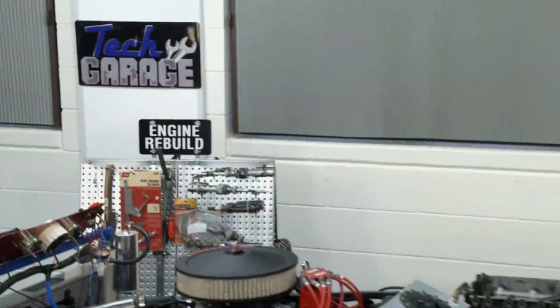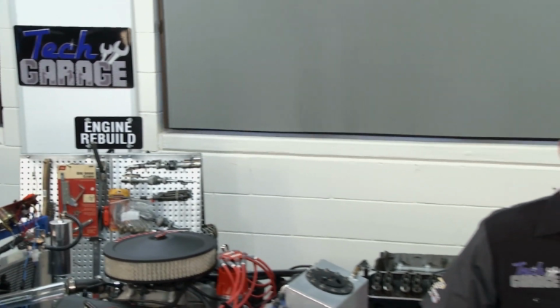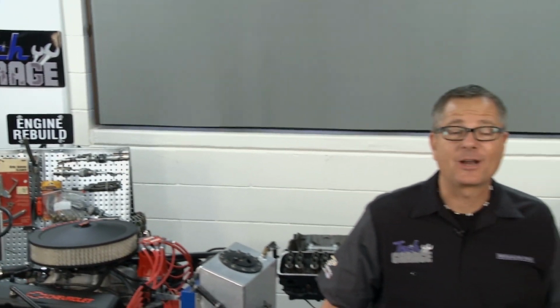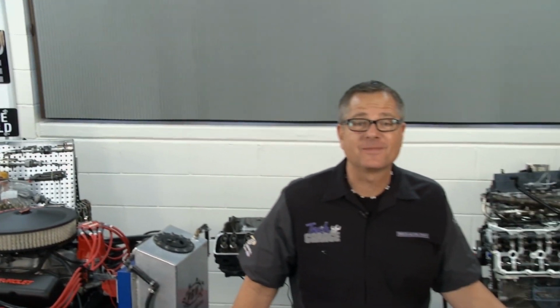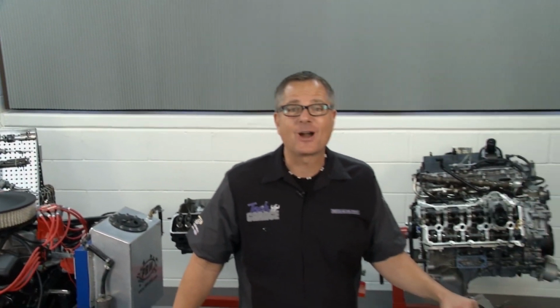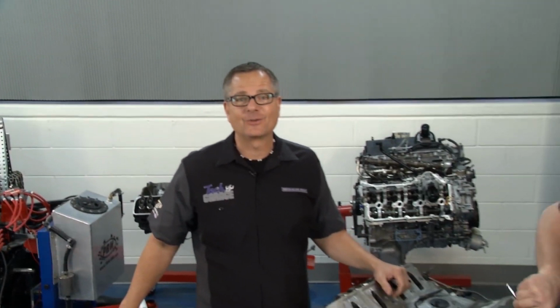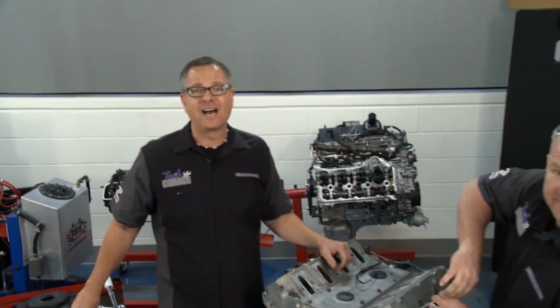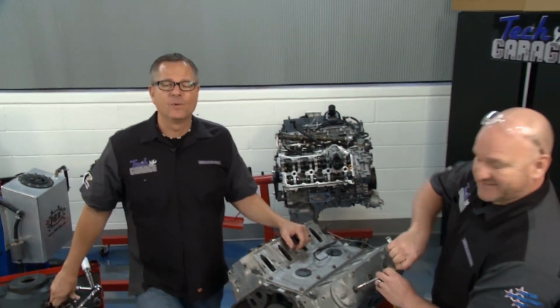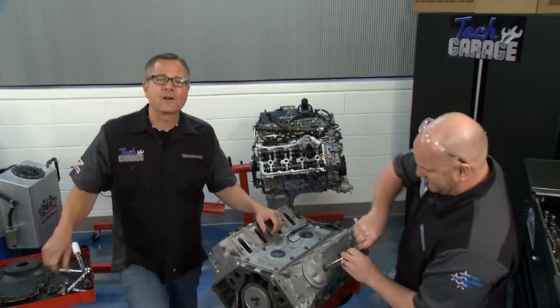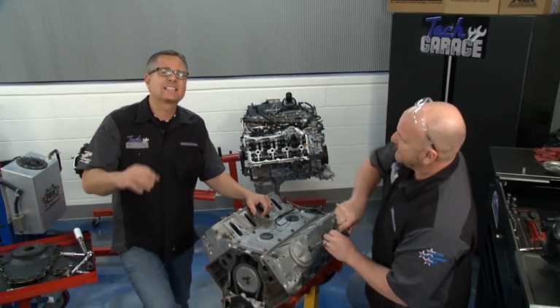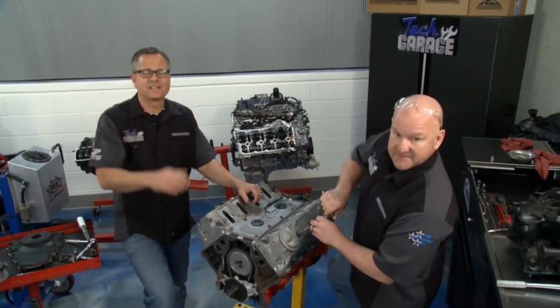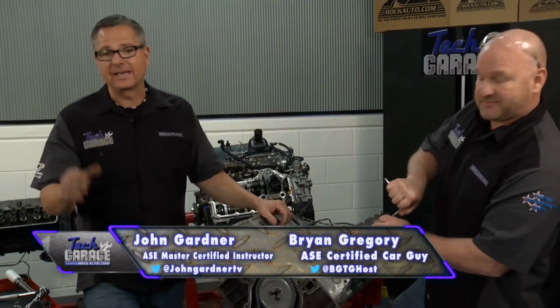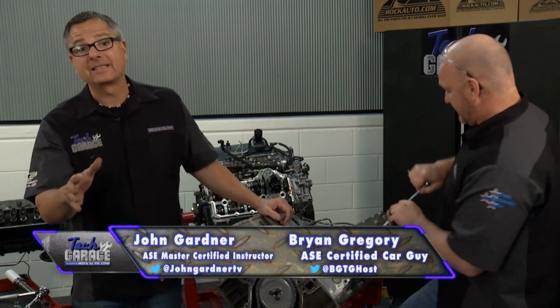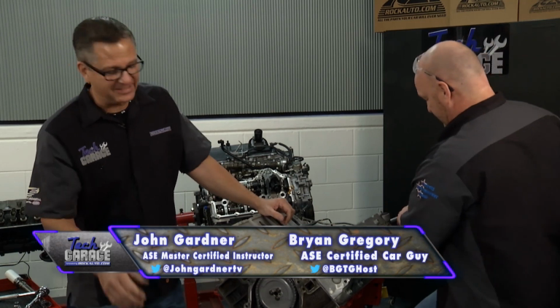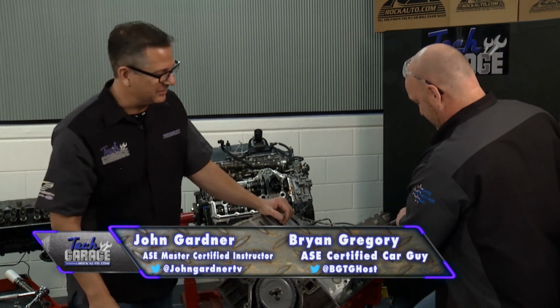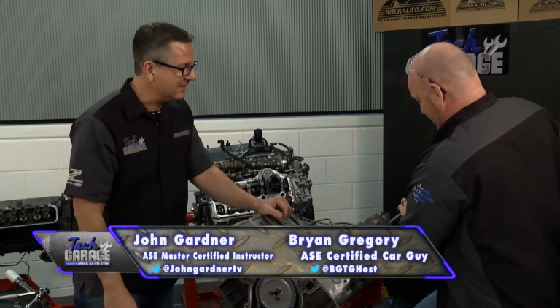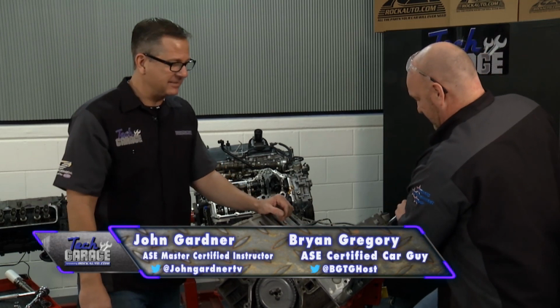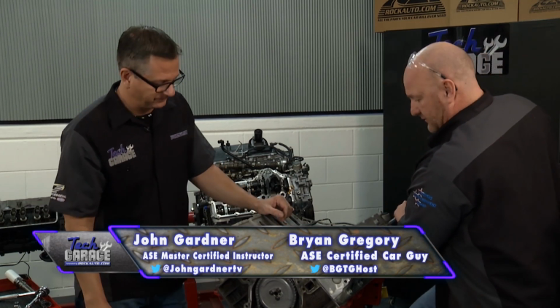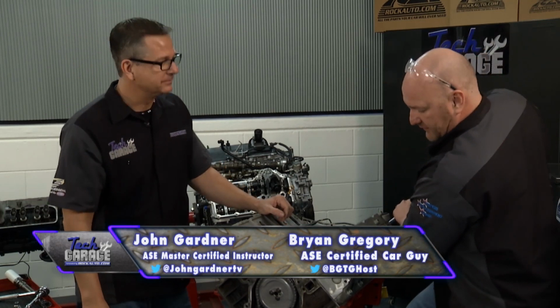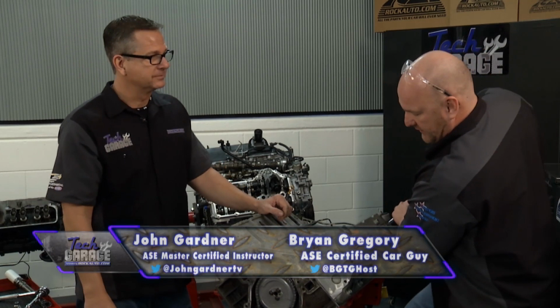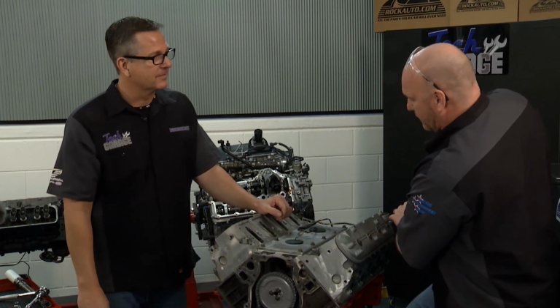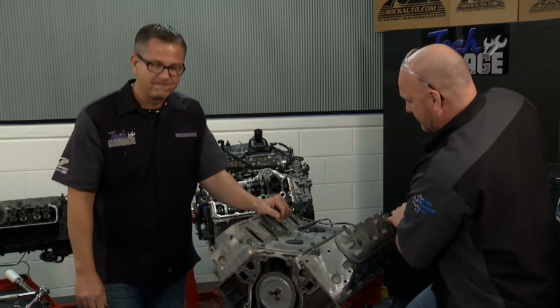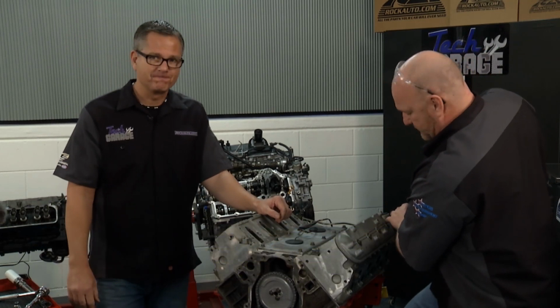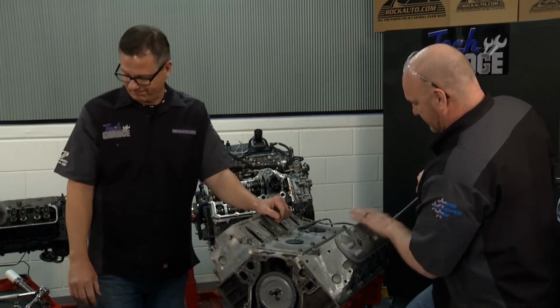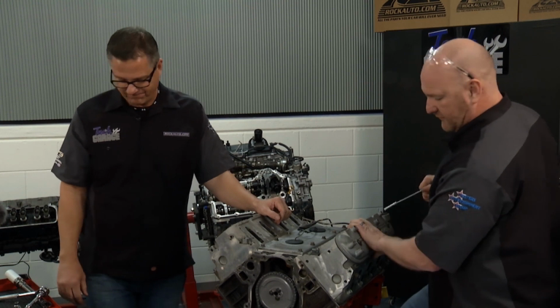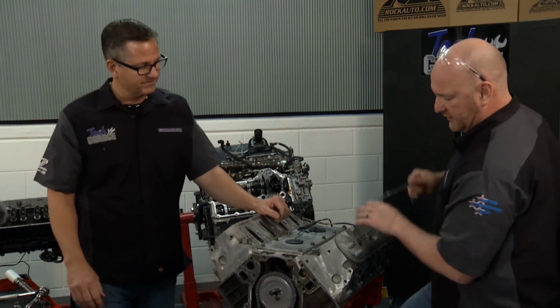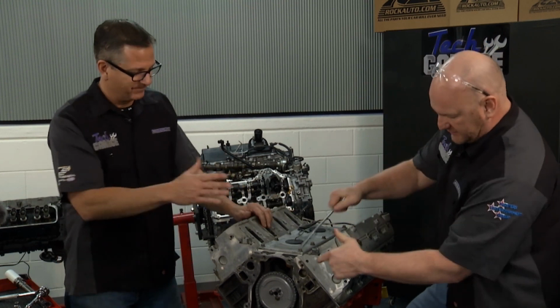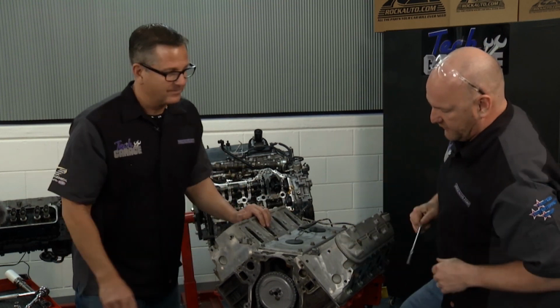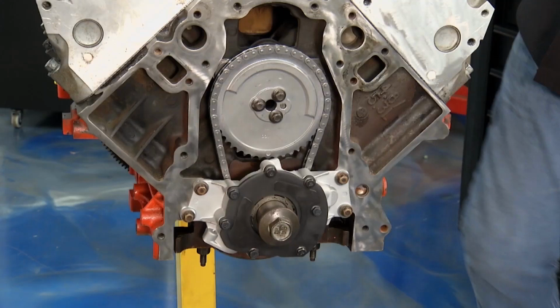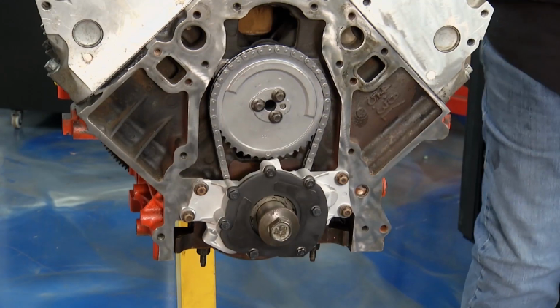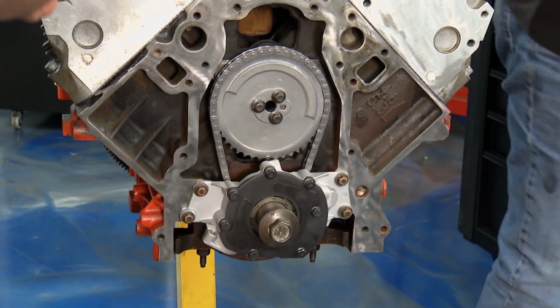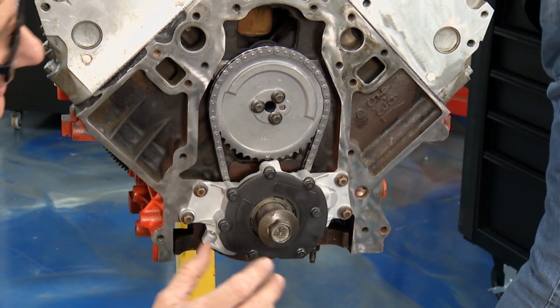Welcome back to Tech Garage presented by rockauto.com. We got our LS build underway and it's looking good. I'm excited — a lot of progress since last week. You got the valve cover on here, so let's talk about the front of the engine.